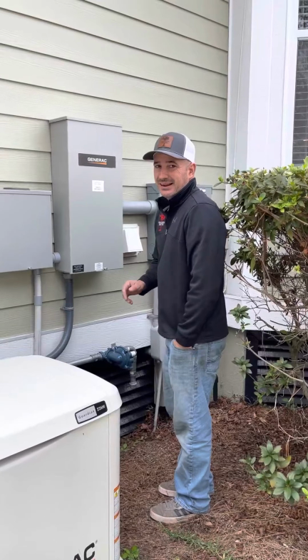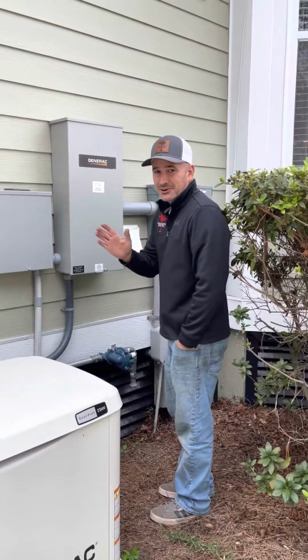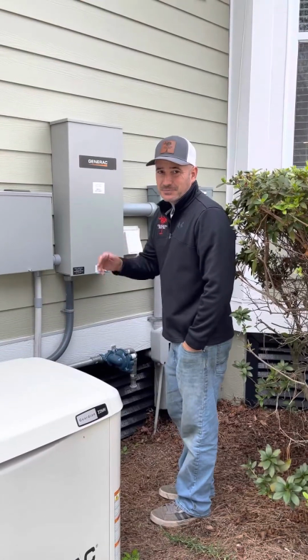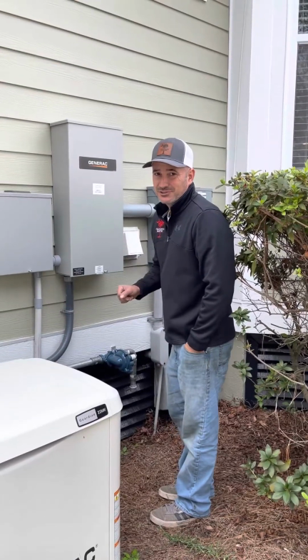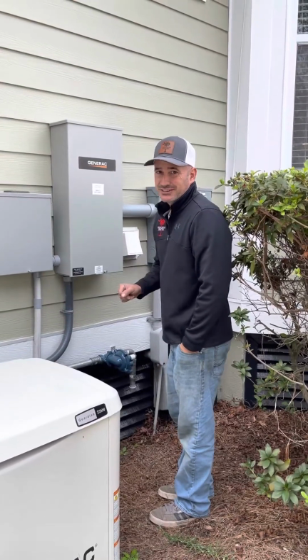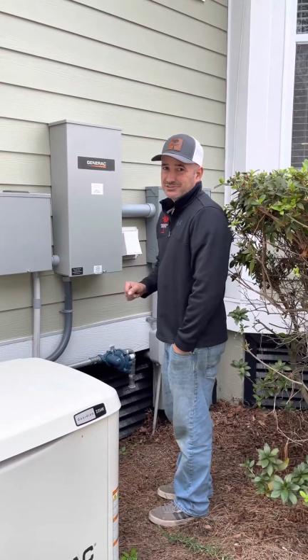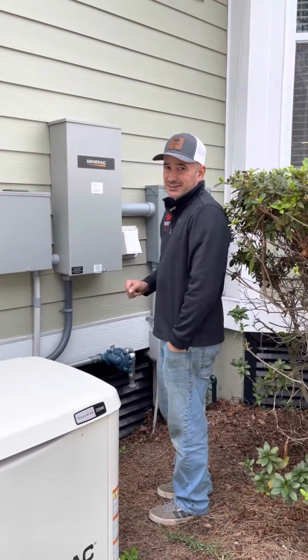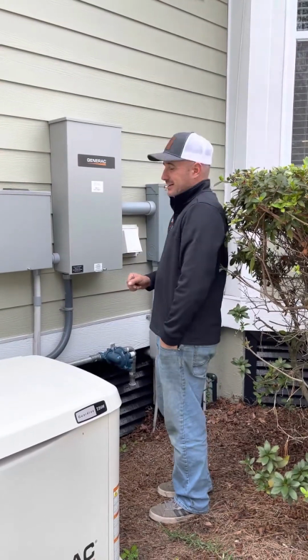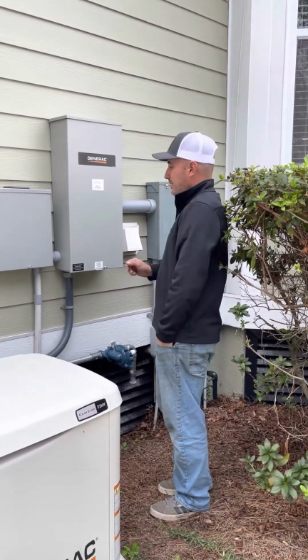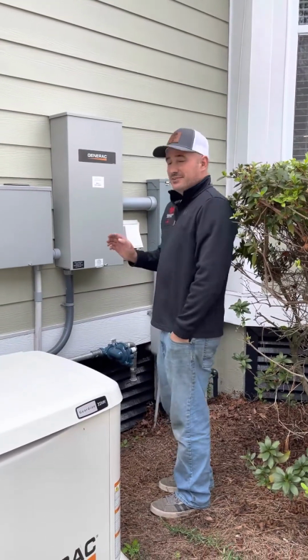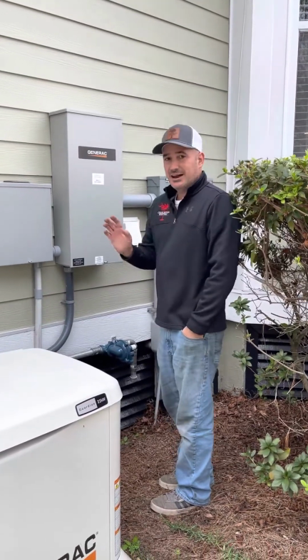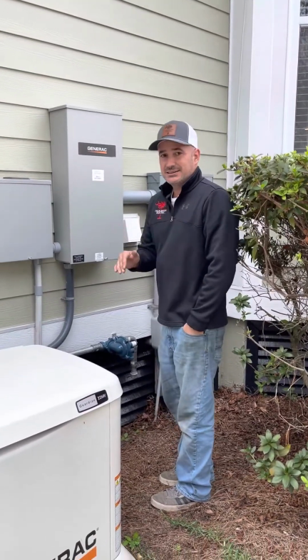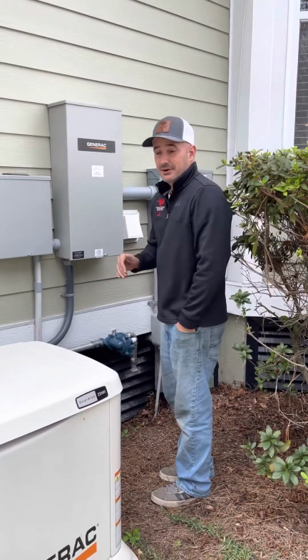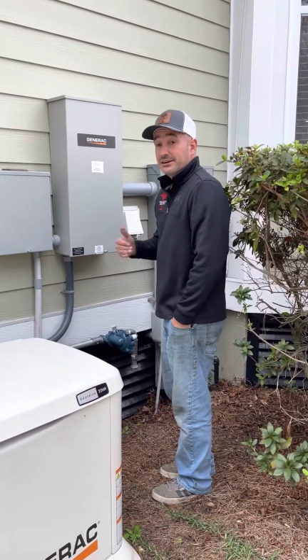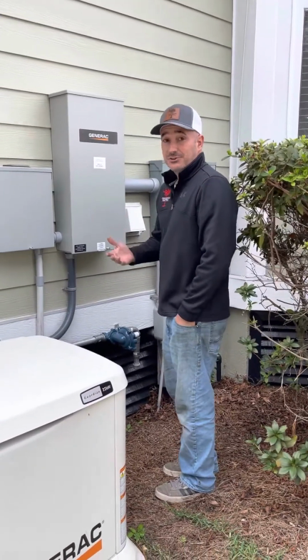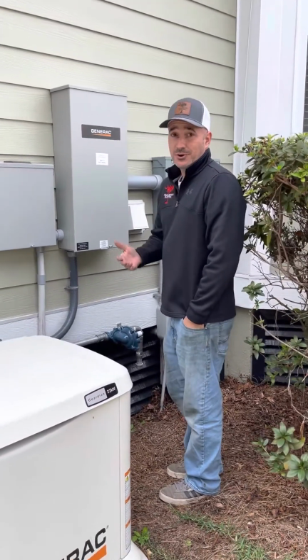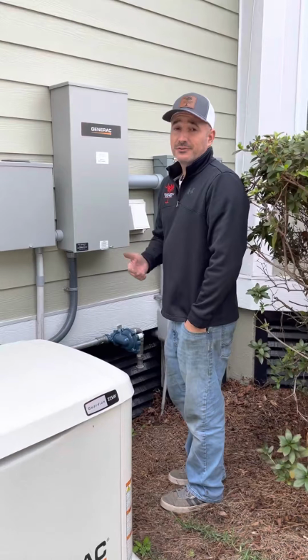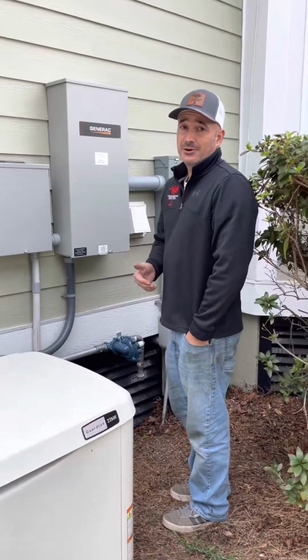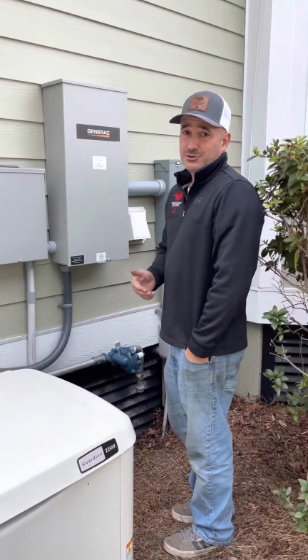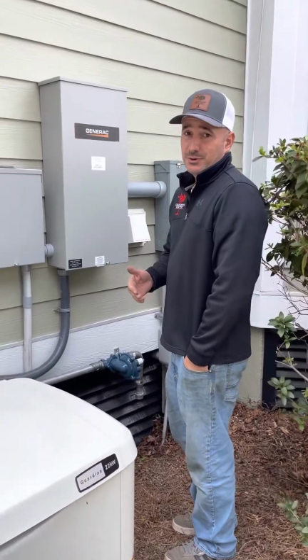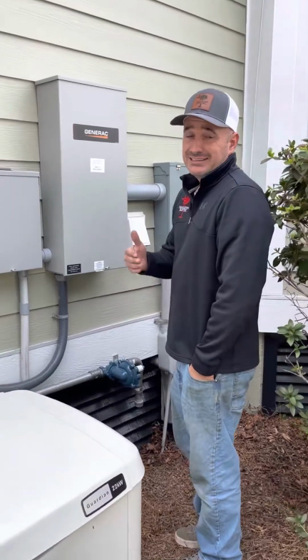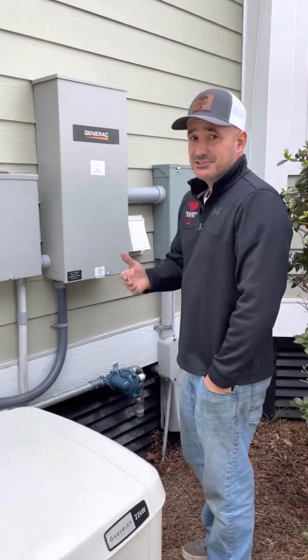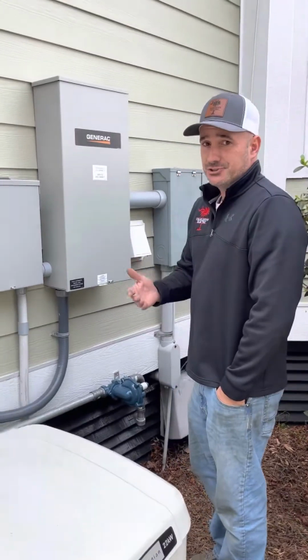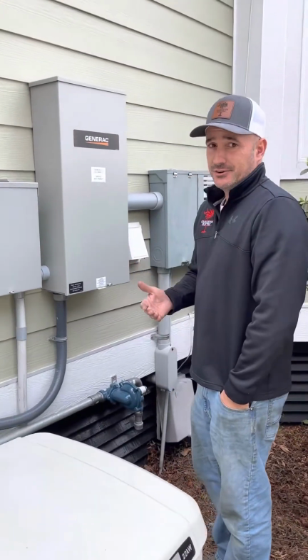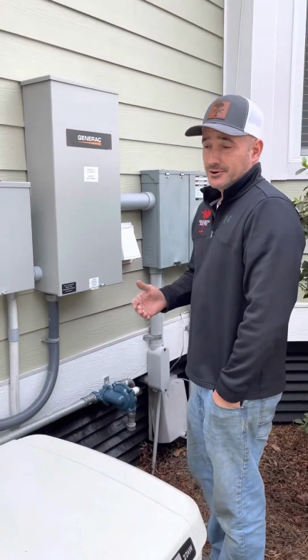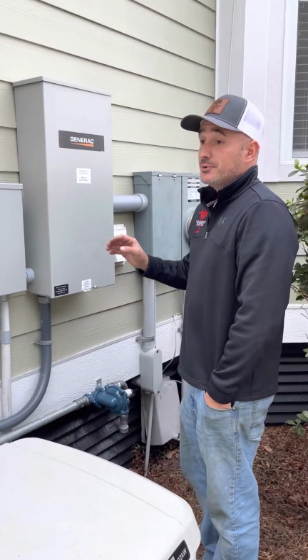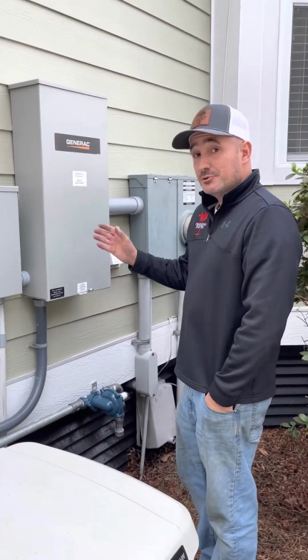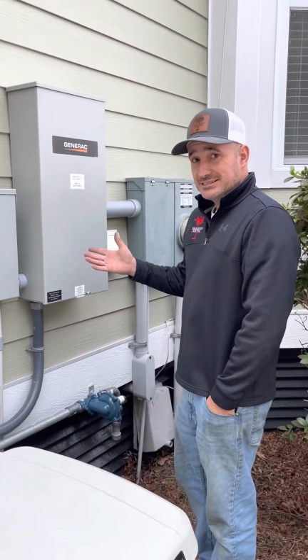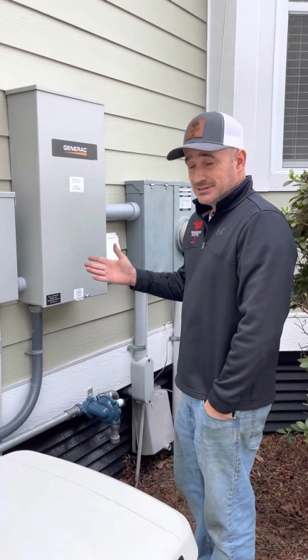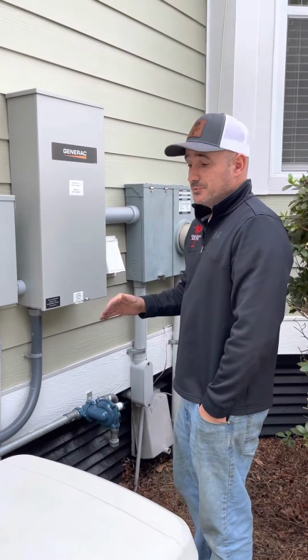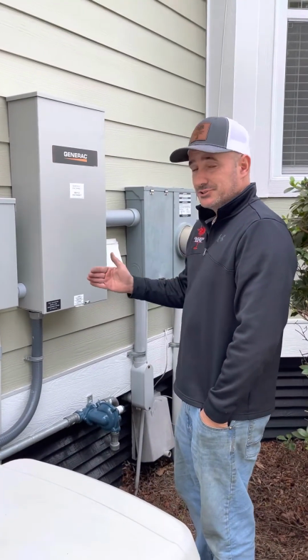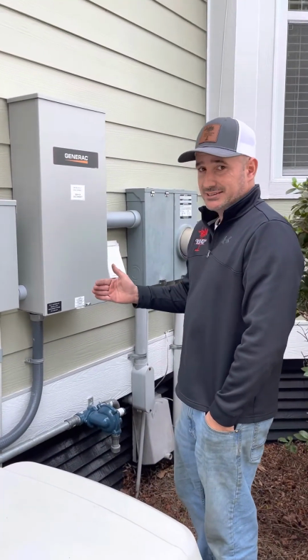Hello, this is Mark from Charleston Electric. I just wanted to give you guys a video tutorial on how to test your generator and do a full system test with a transfer.